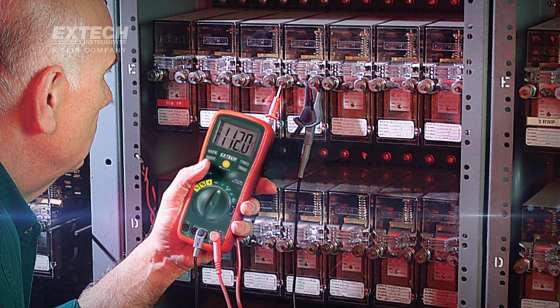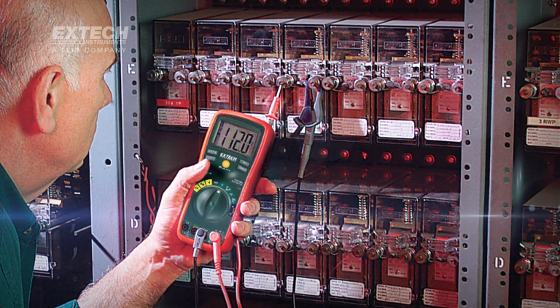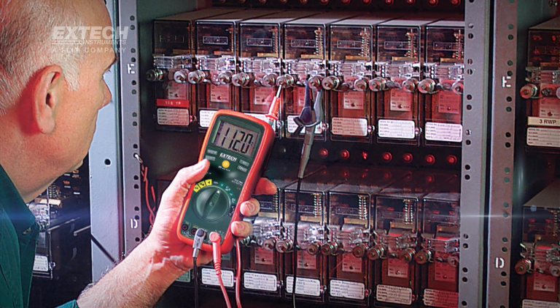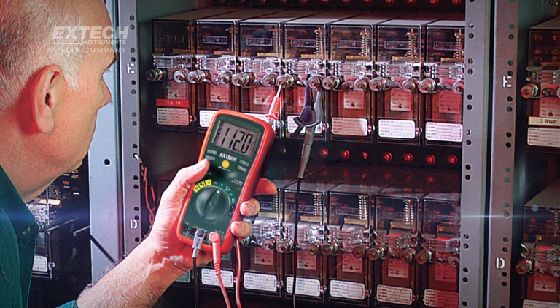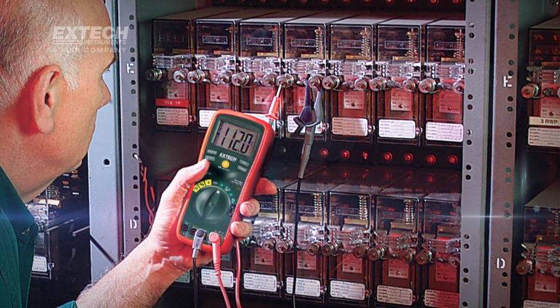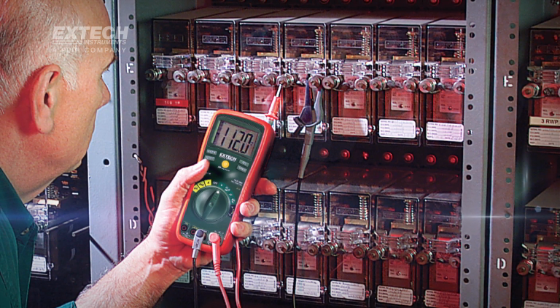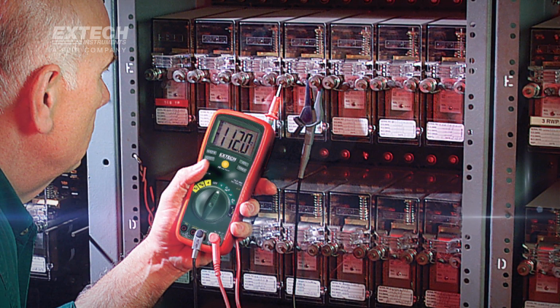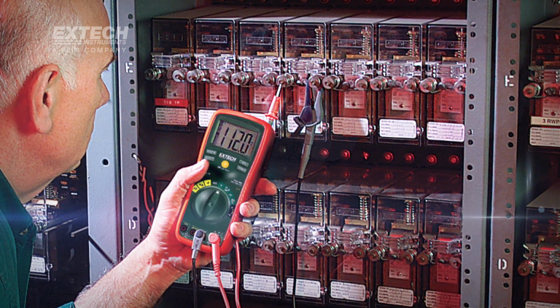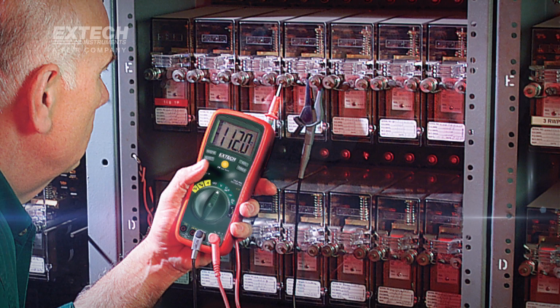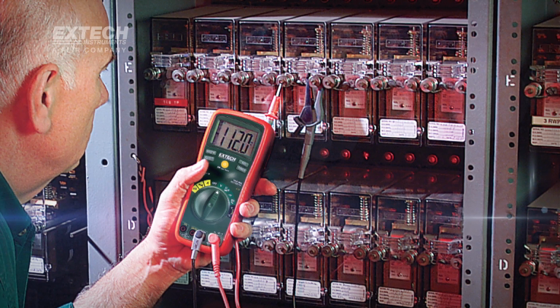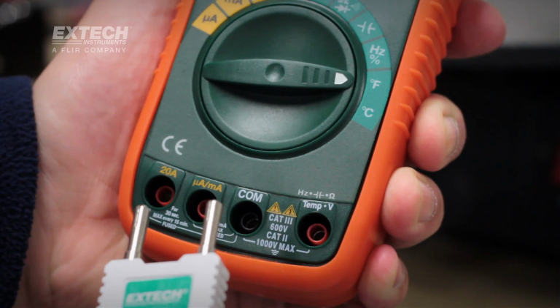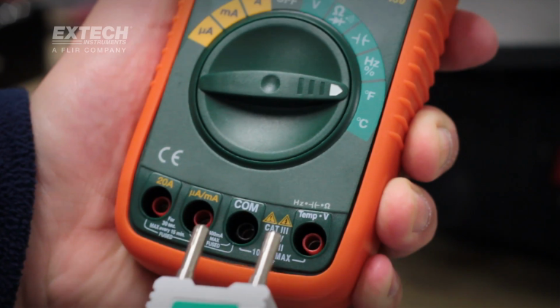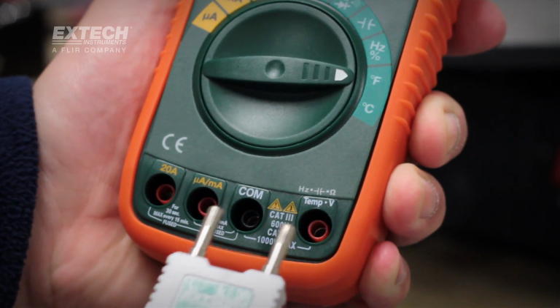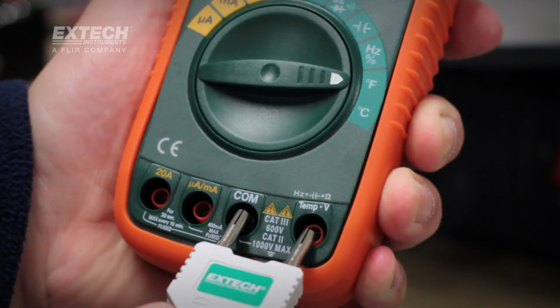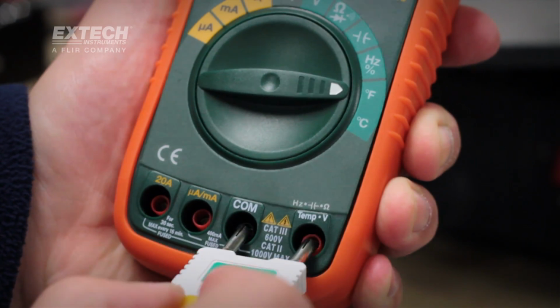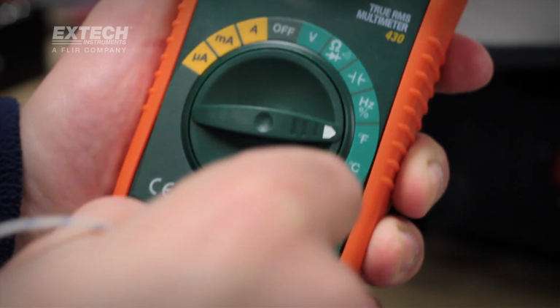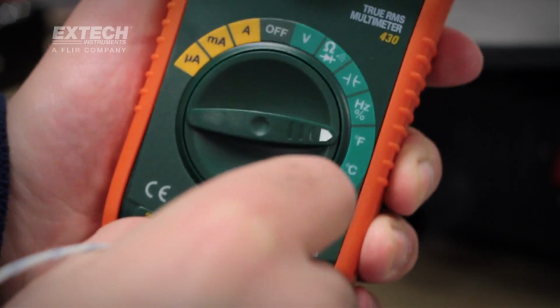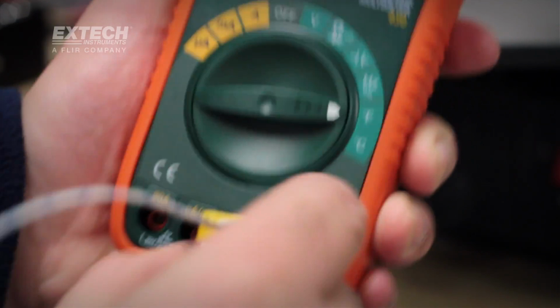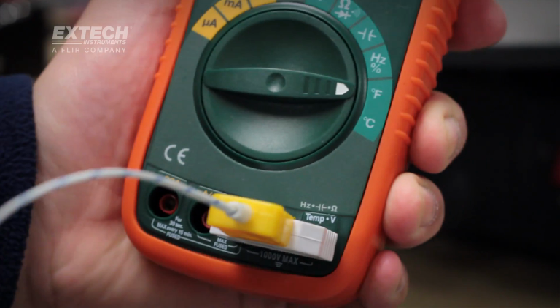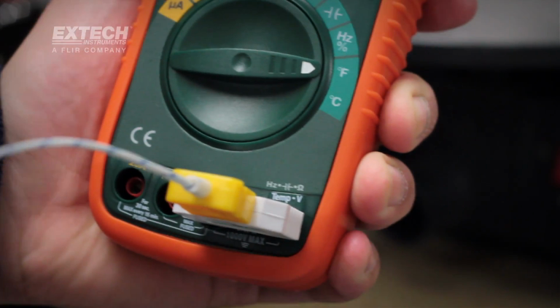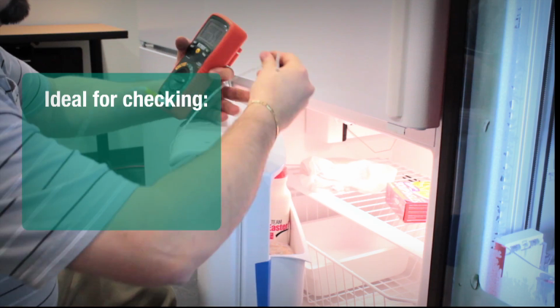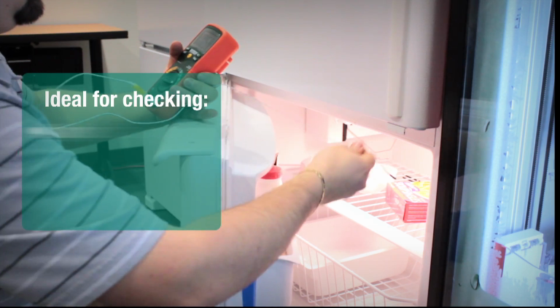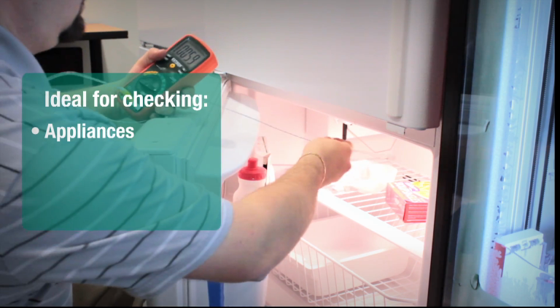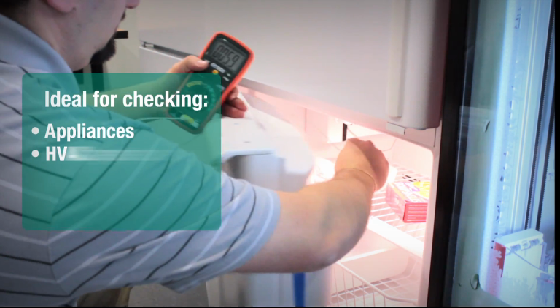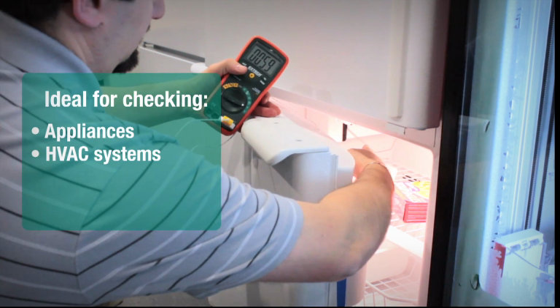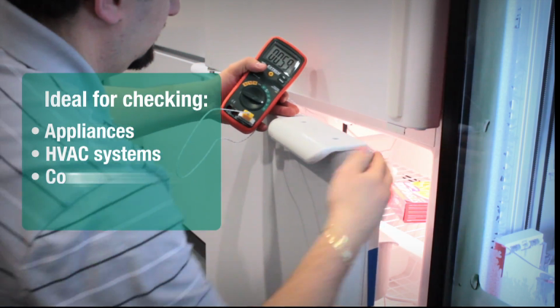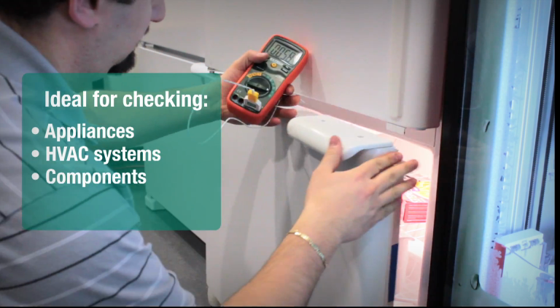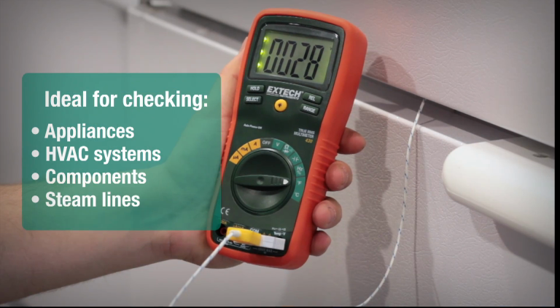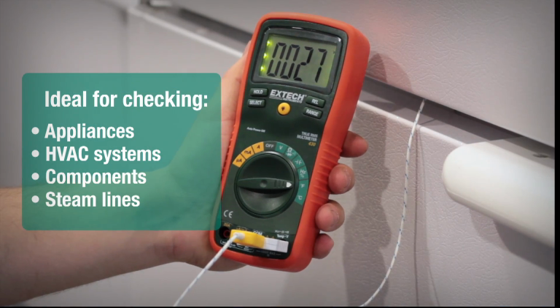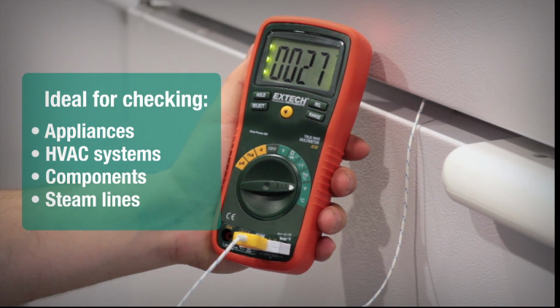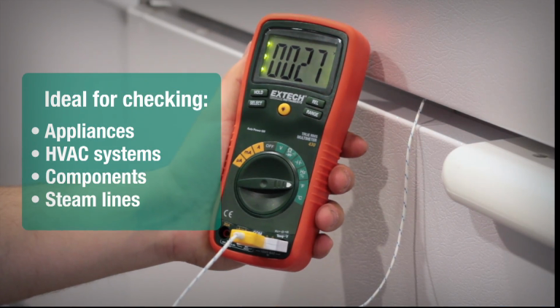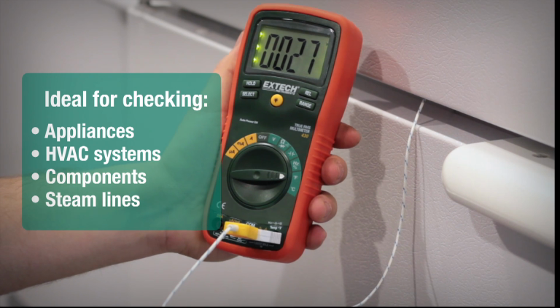This is especially useful when troubleshooting today's more complicated electrical systems. The EX430 has a temperature function that allows you to attach the included temperature probe, ideal for checking appliances, heating and air conditioning systems, components, and steam lines.